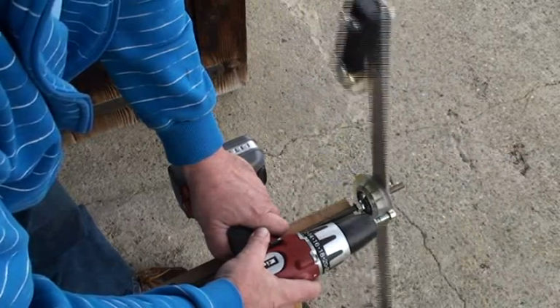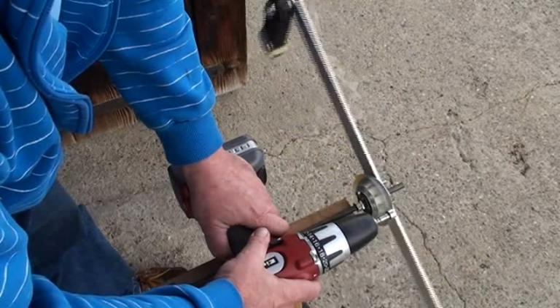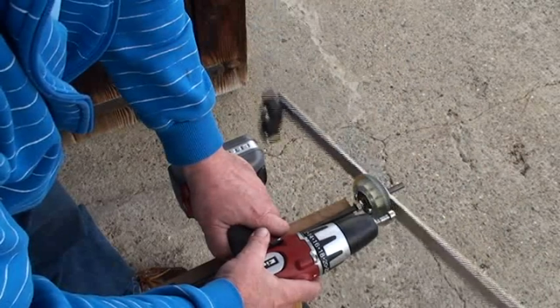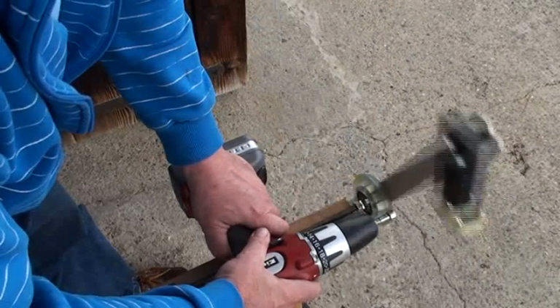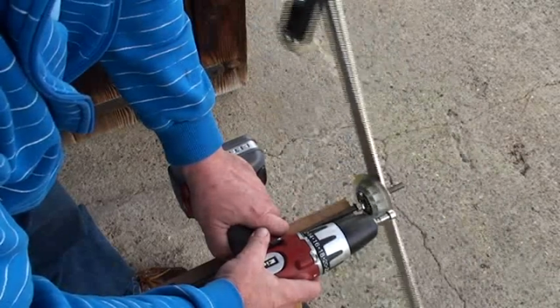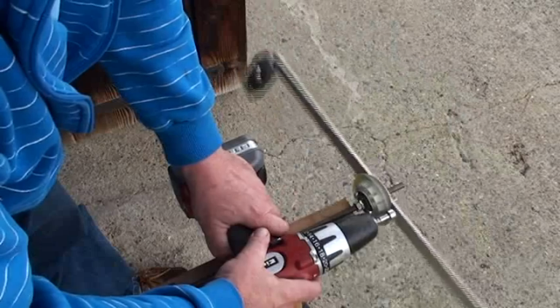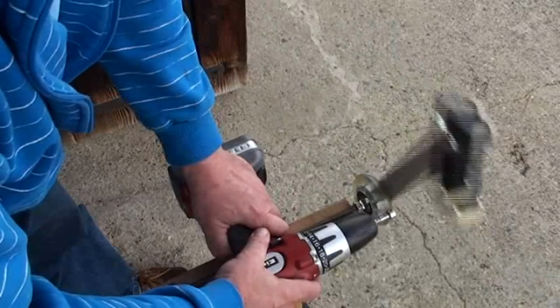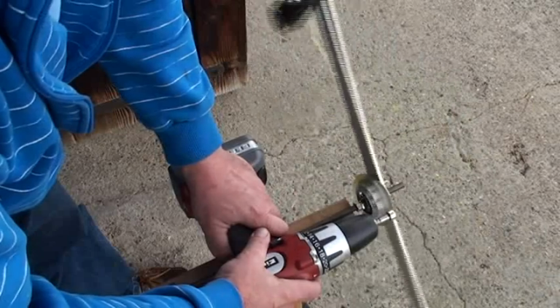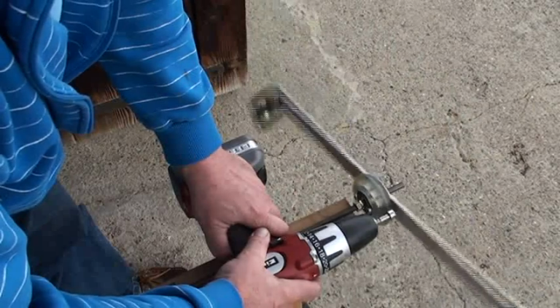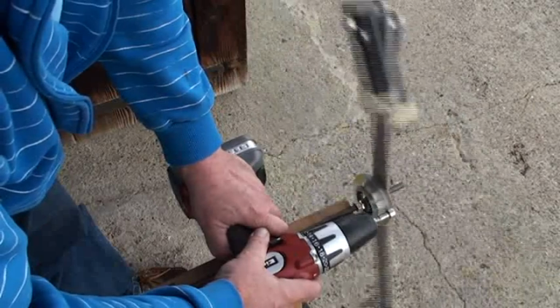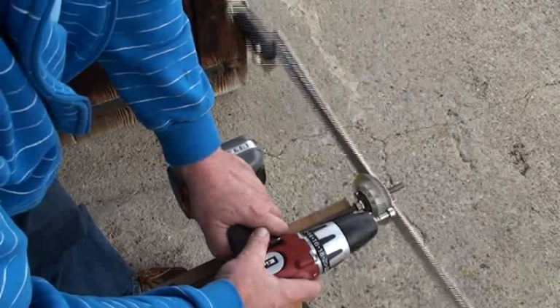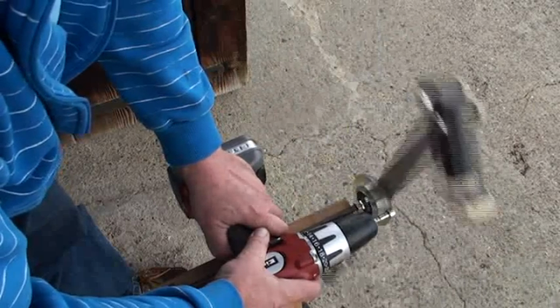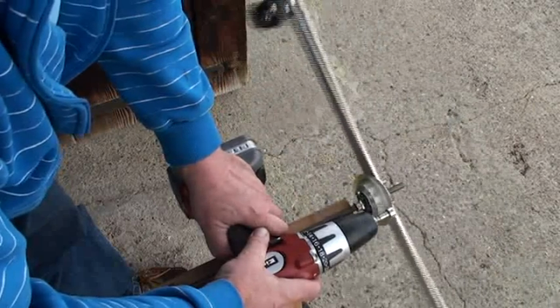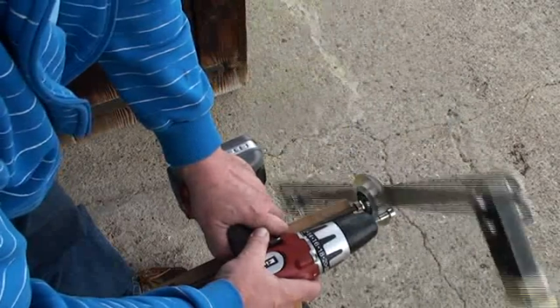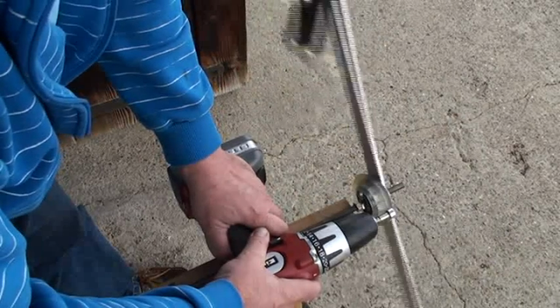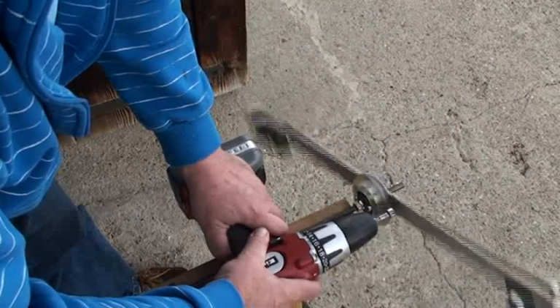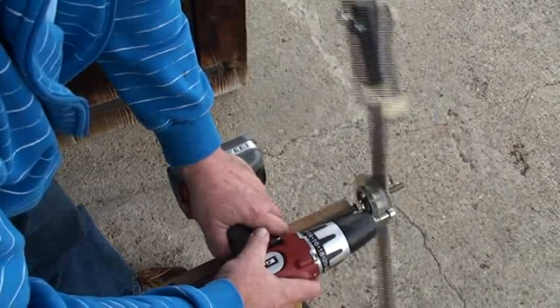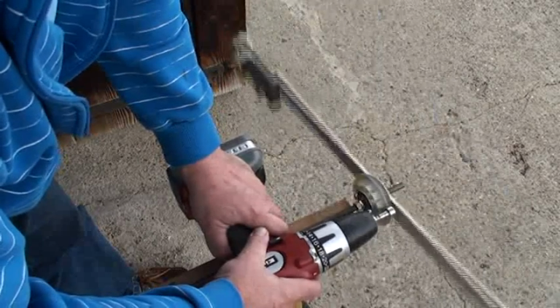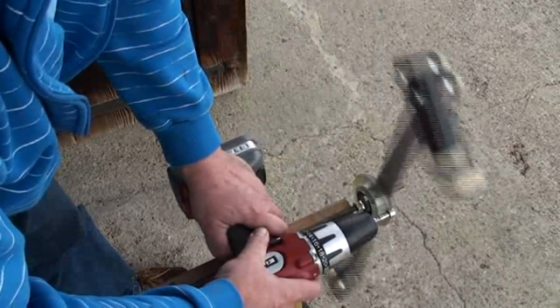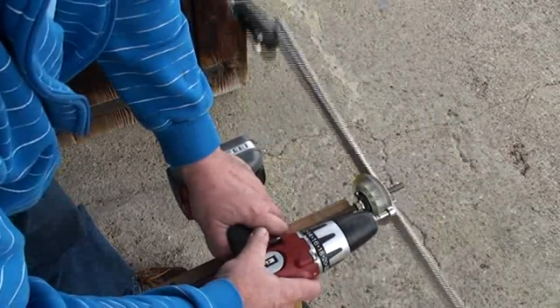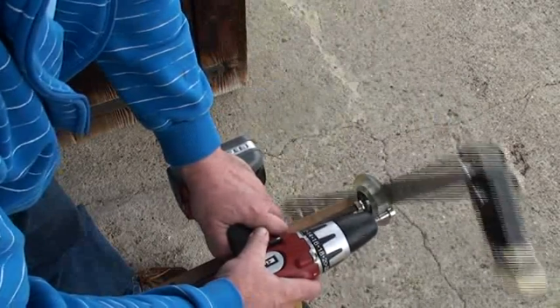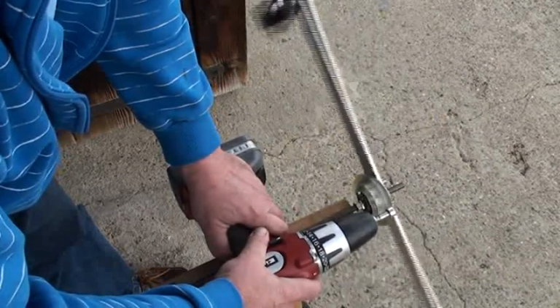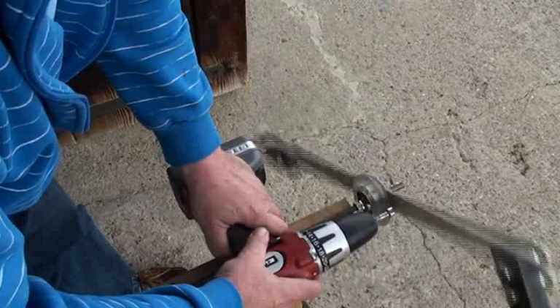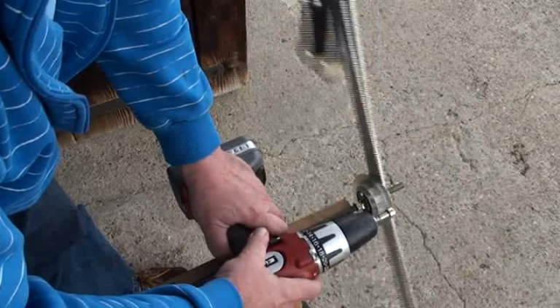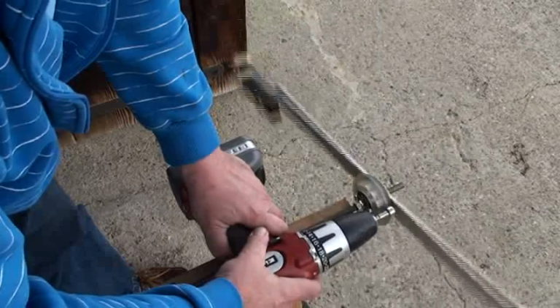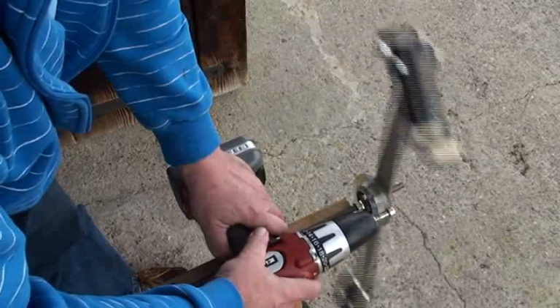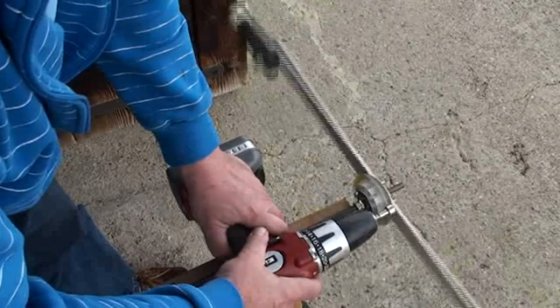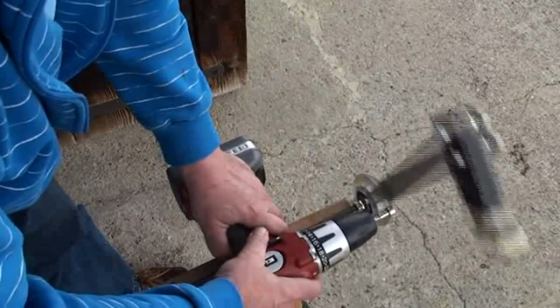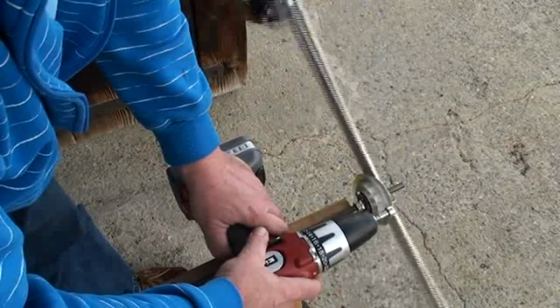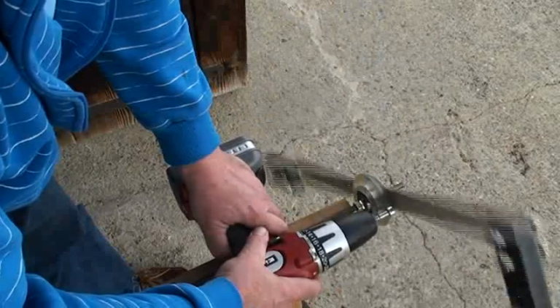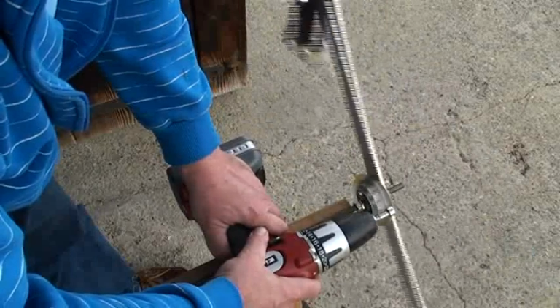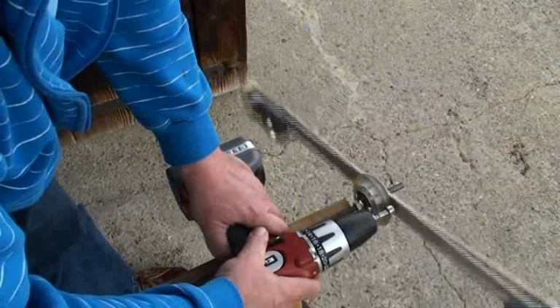Now we go to full speed. The weight is shifting and now look at what the drill machine made — big movement!